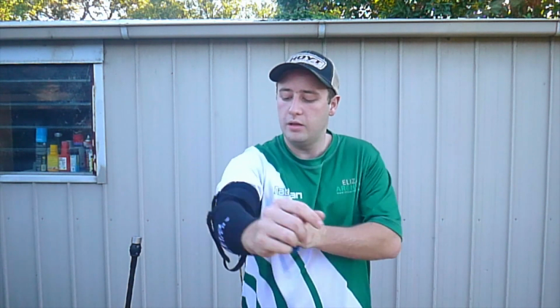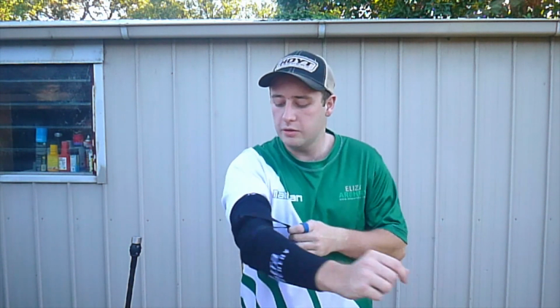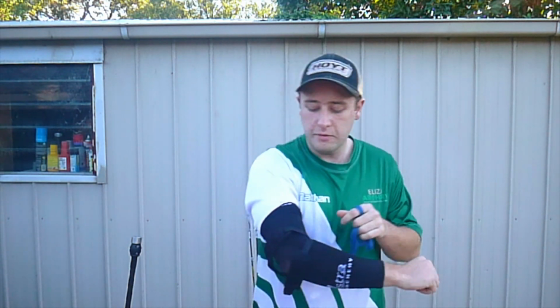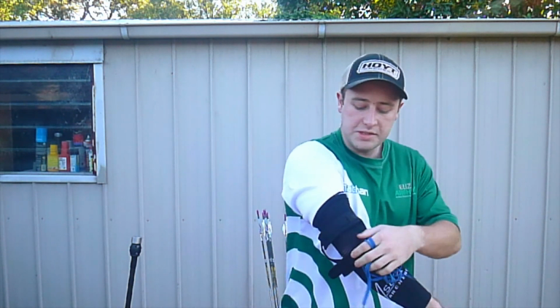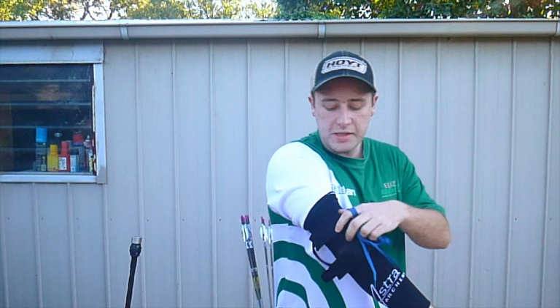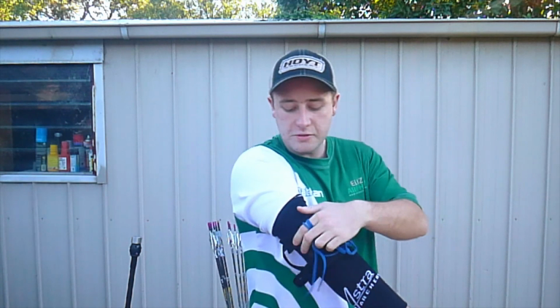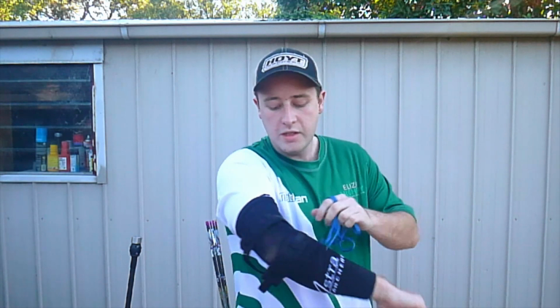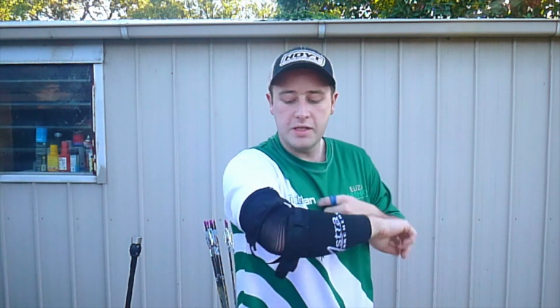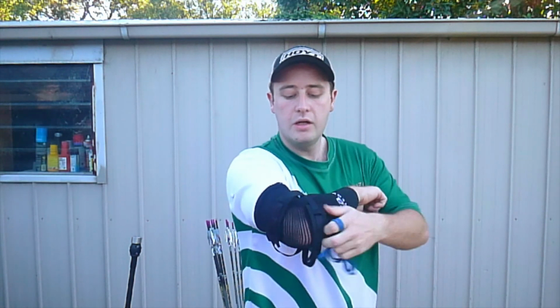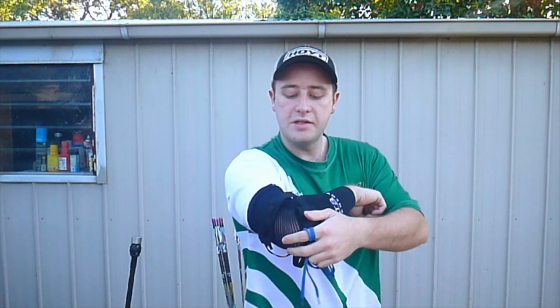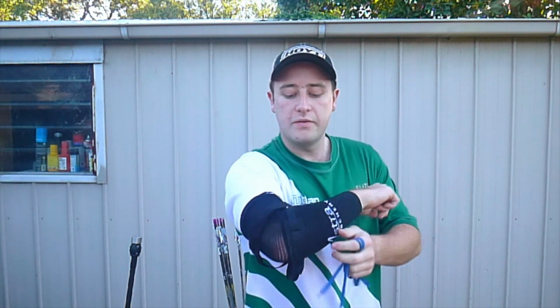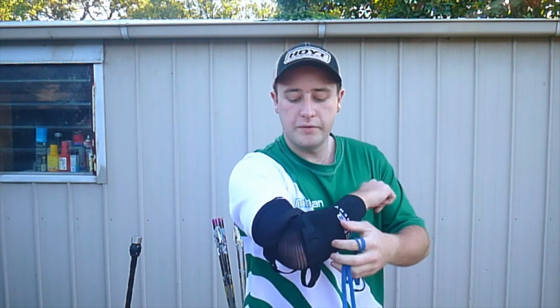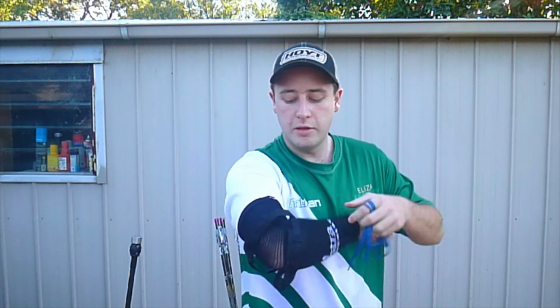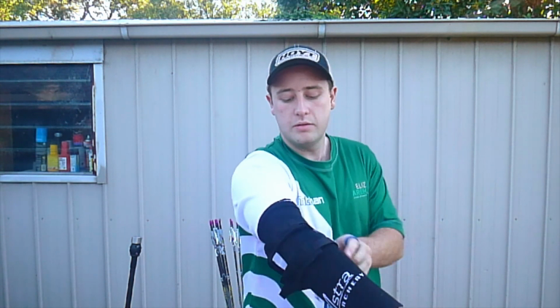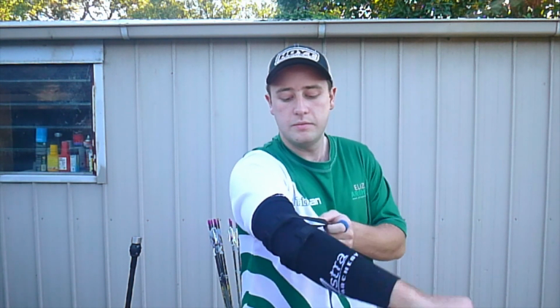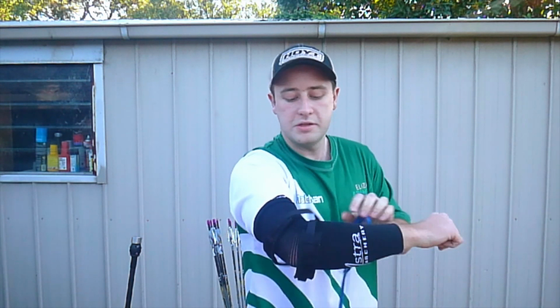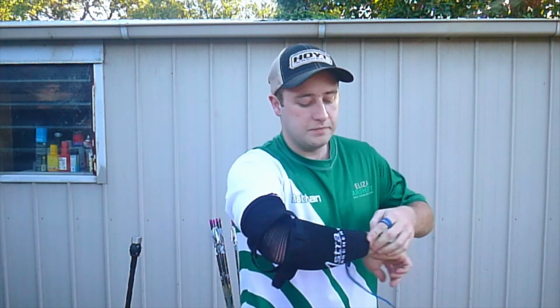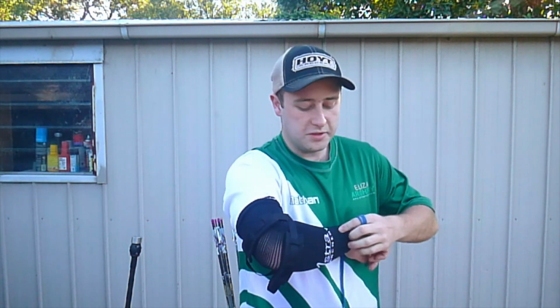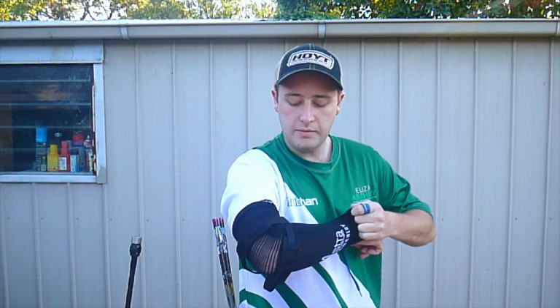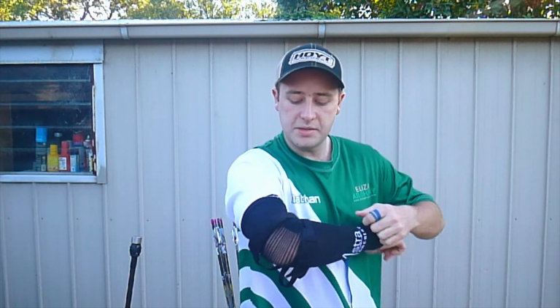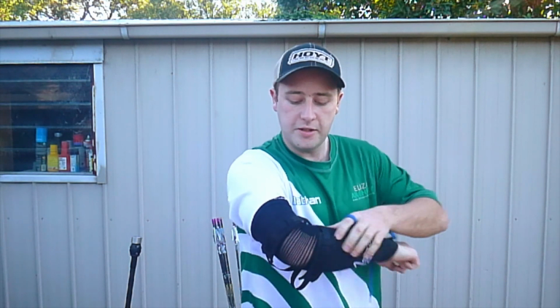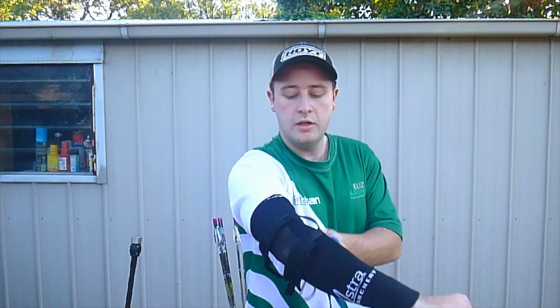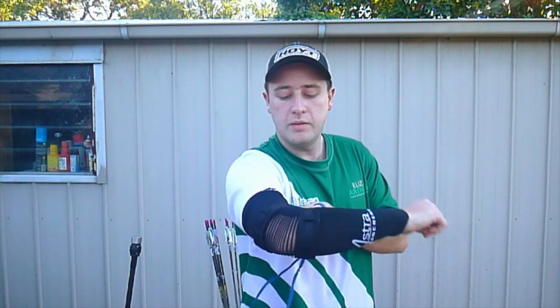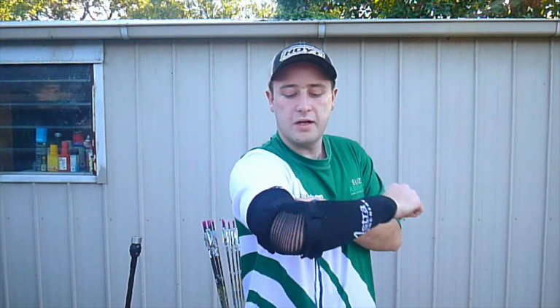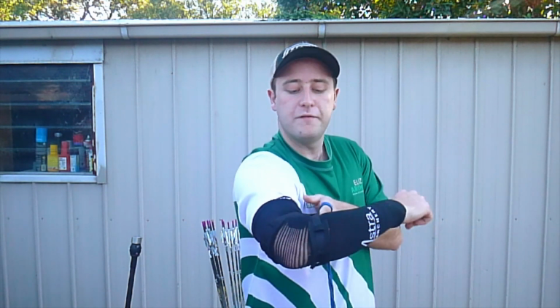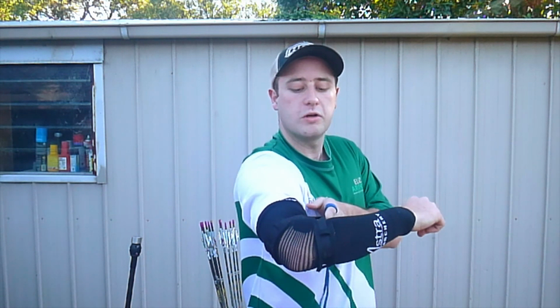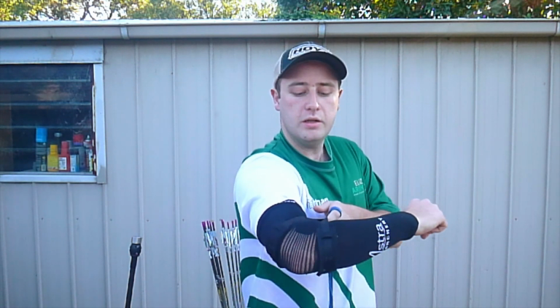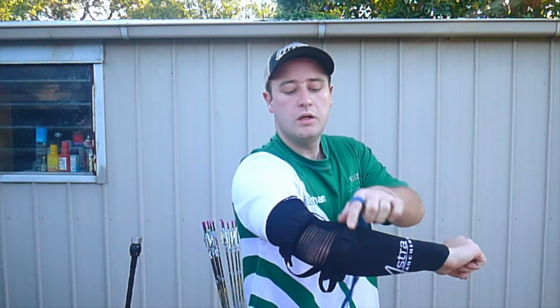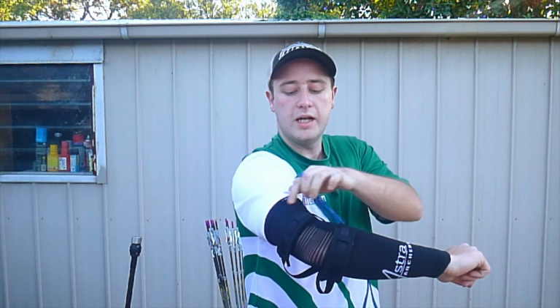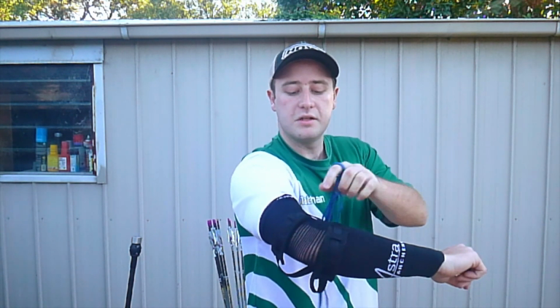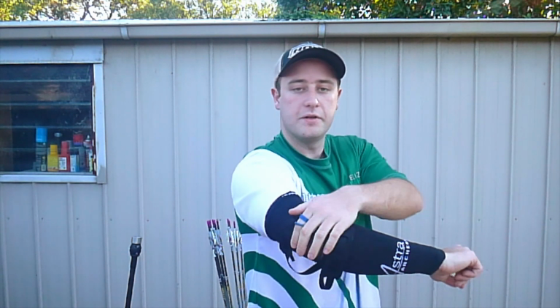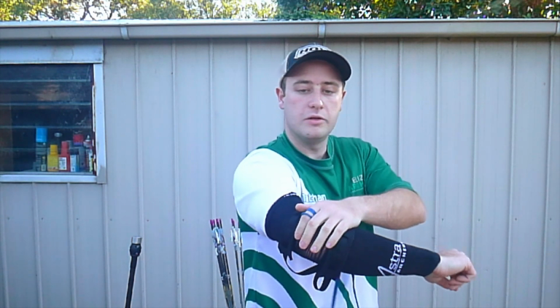What you're looking for is you want these two to be either side of the point of your elbow. When you pull it tight, you want to feel pressure on either side of your elbow joint.